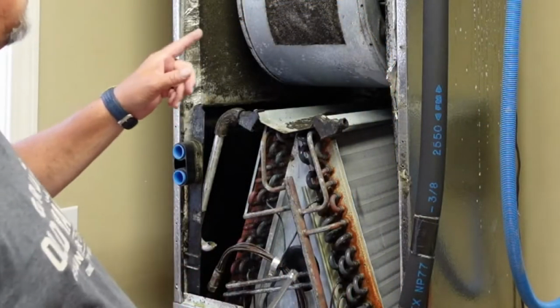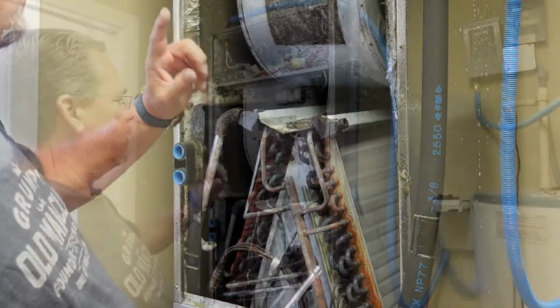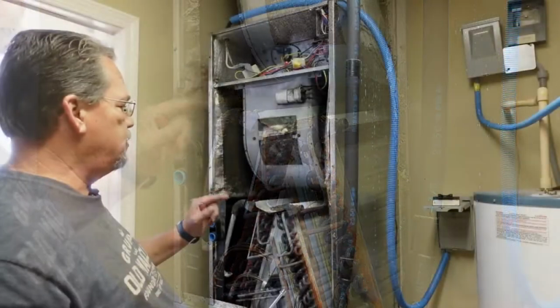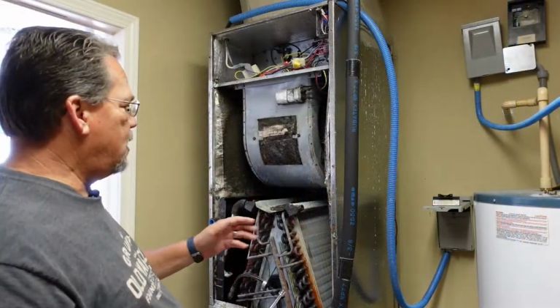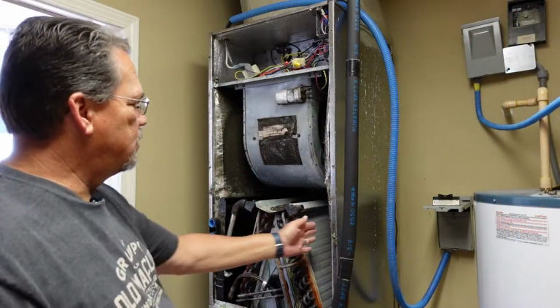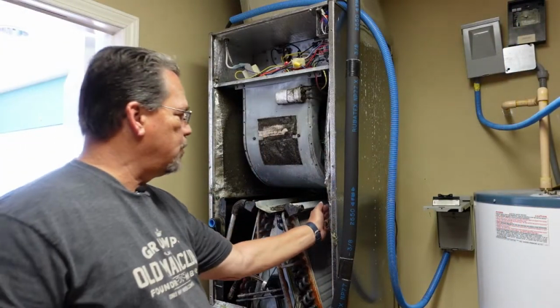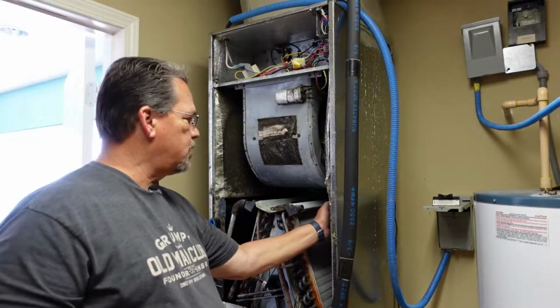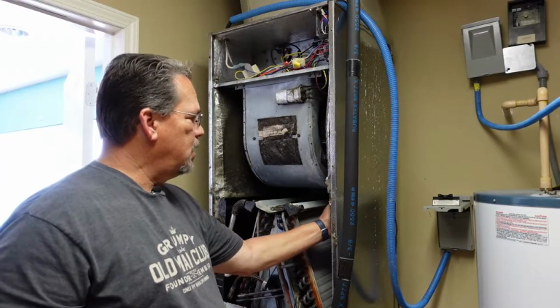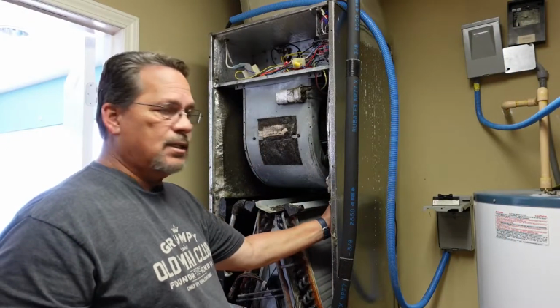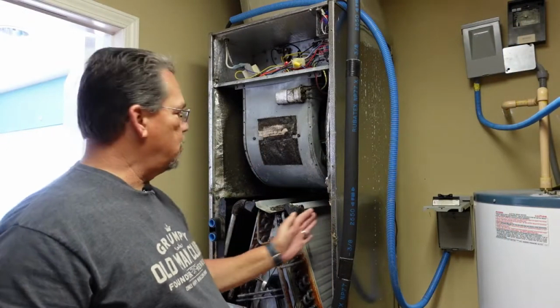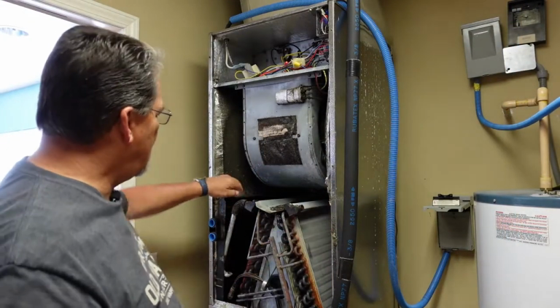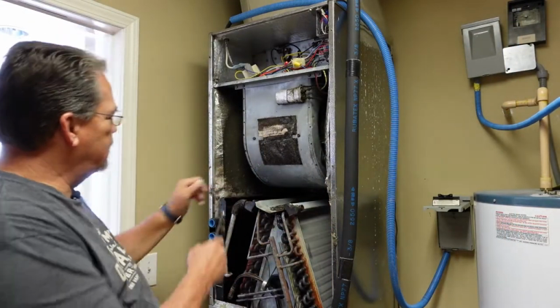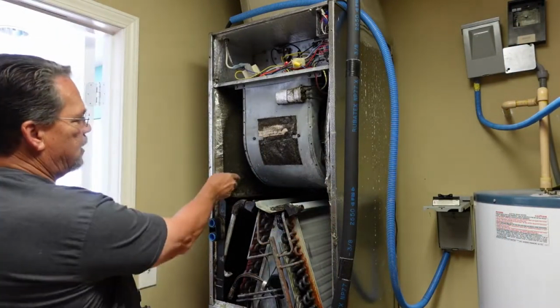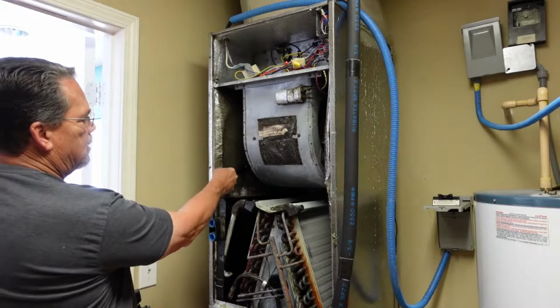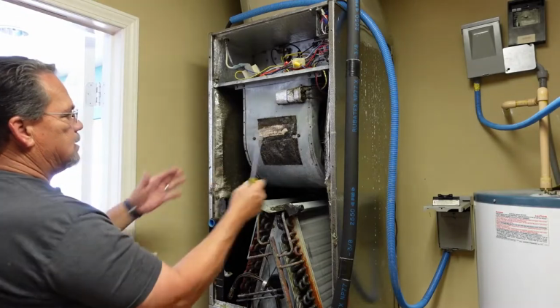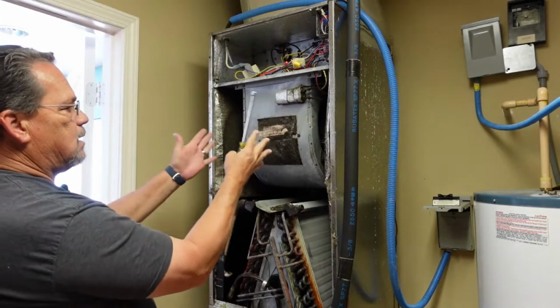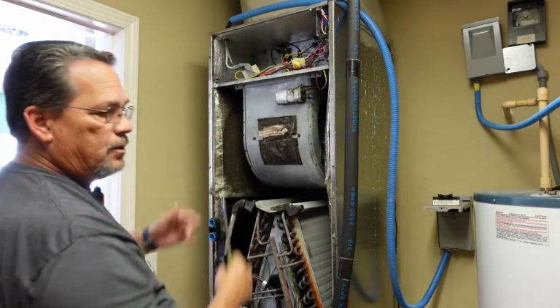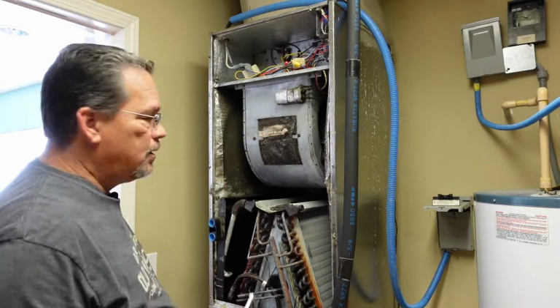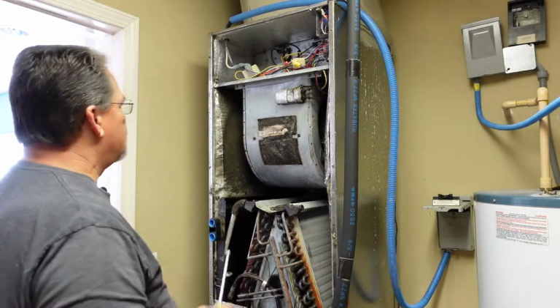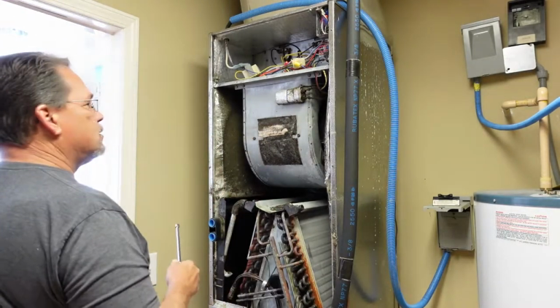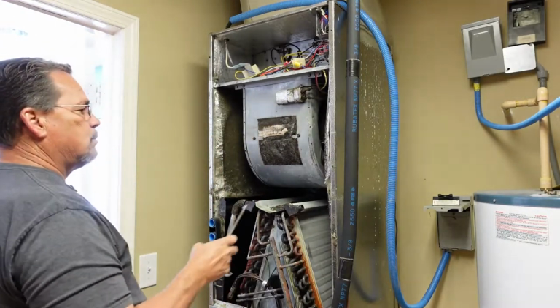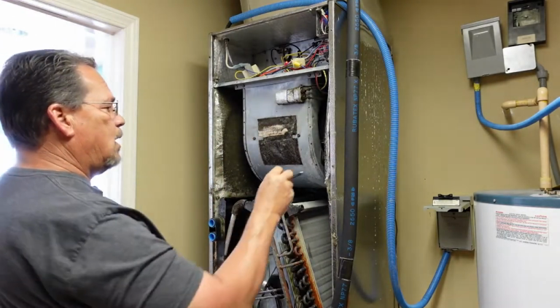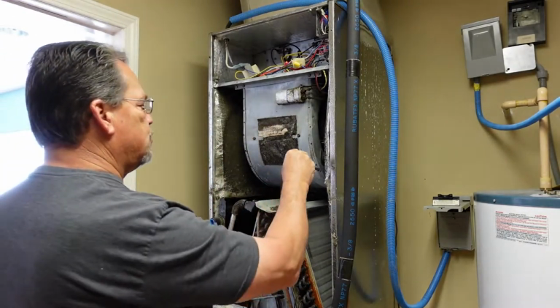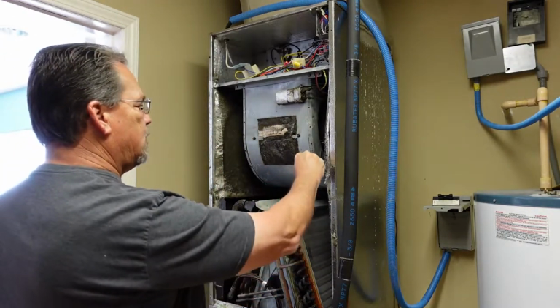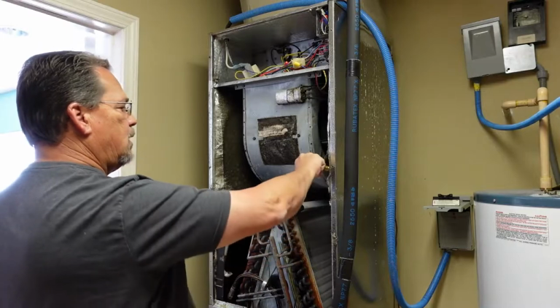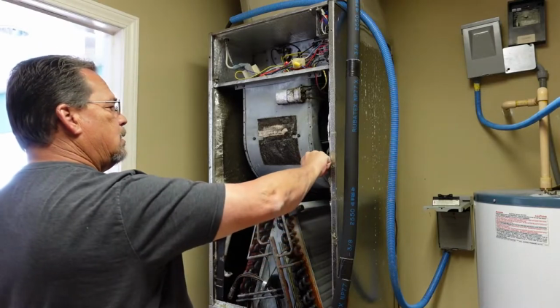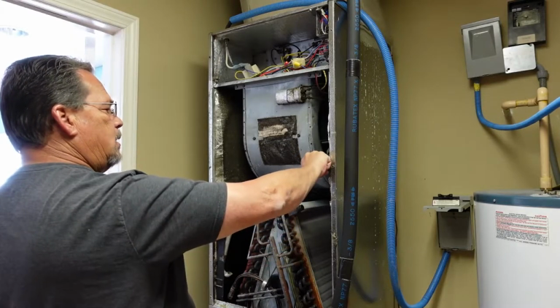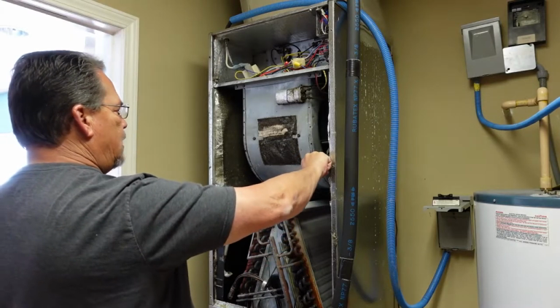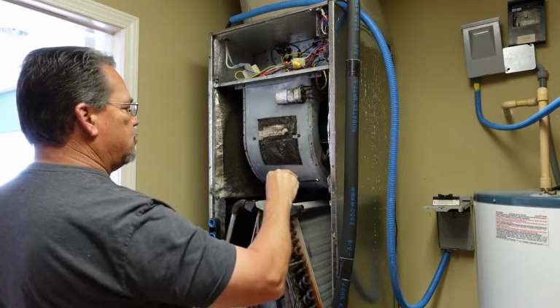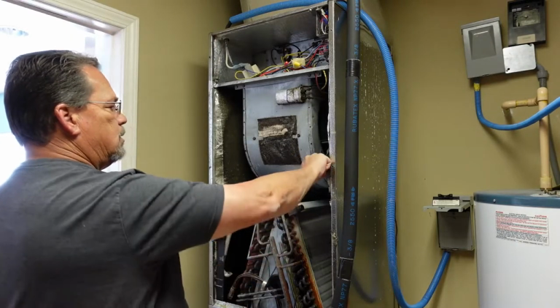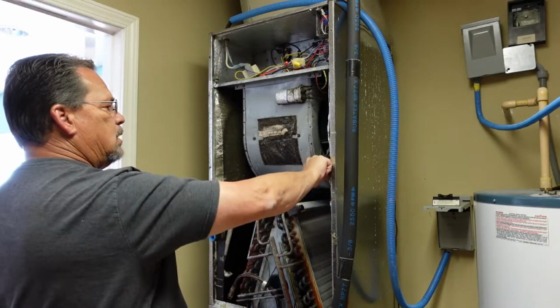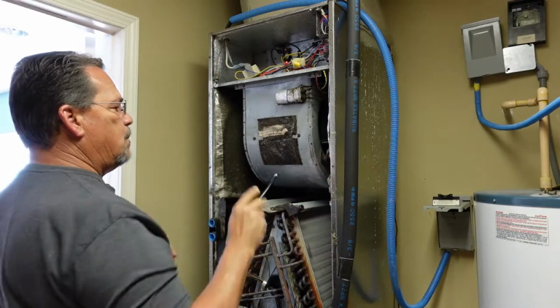I can already see I do have a problem in this unit where this insulation on the side is being sucked into the motor, so I'm going to have to figure out a way to get that to stay back.